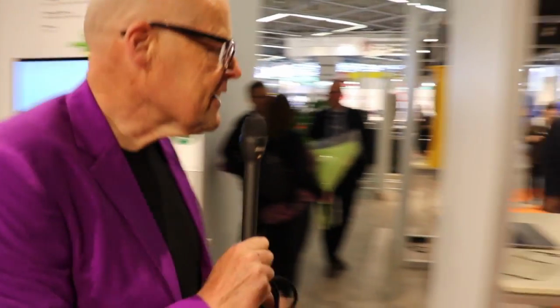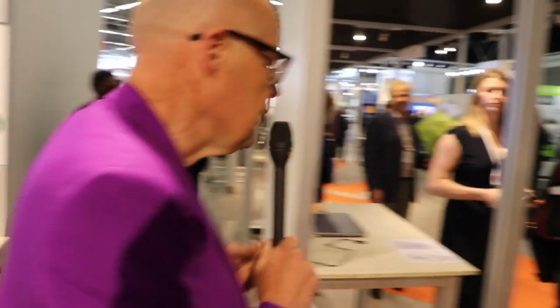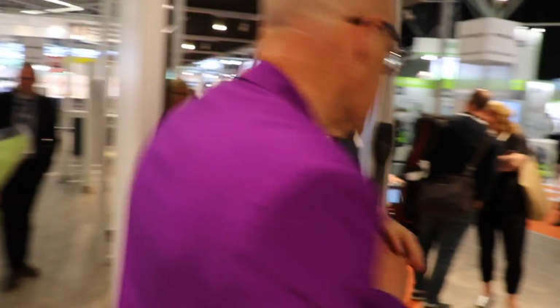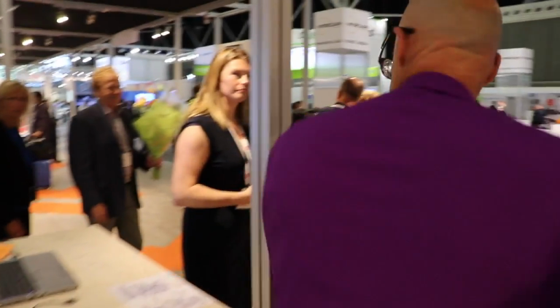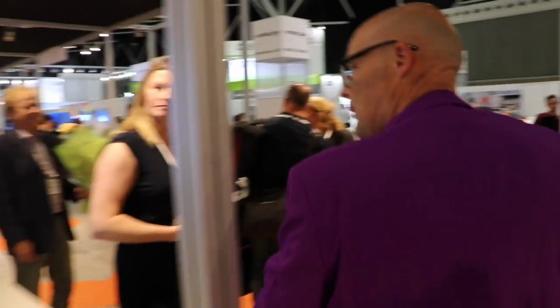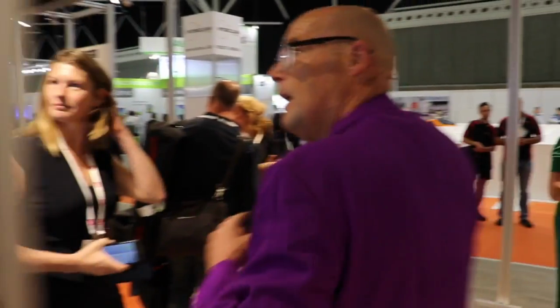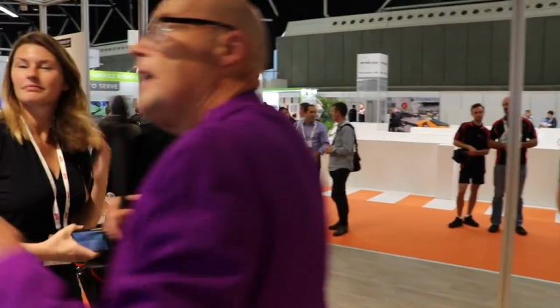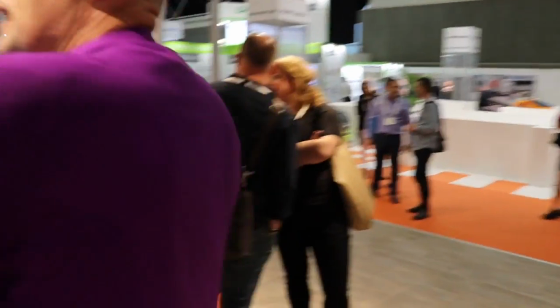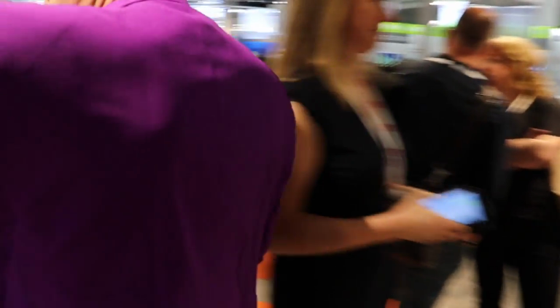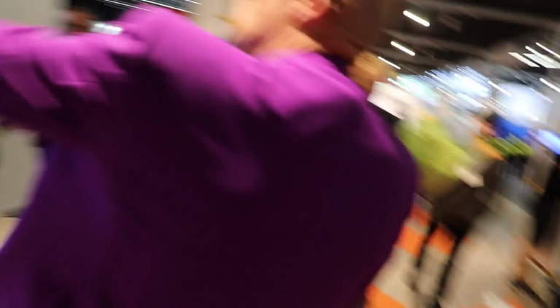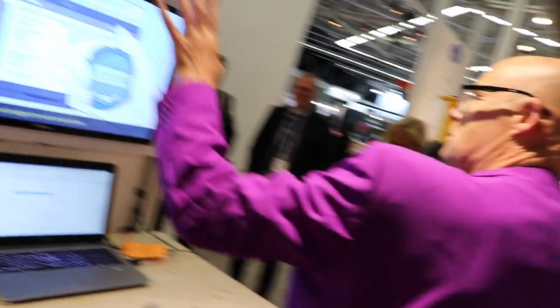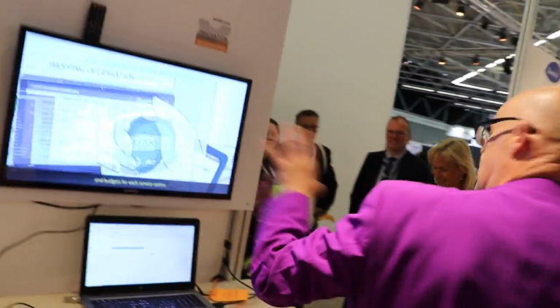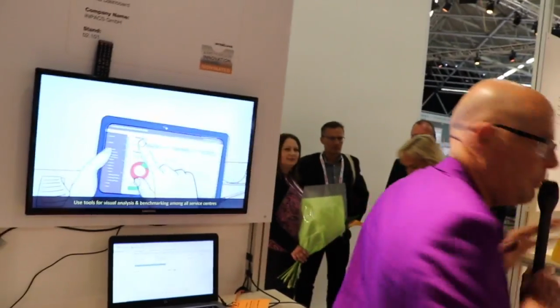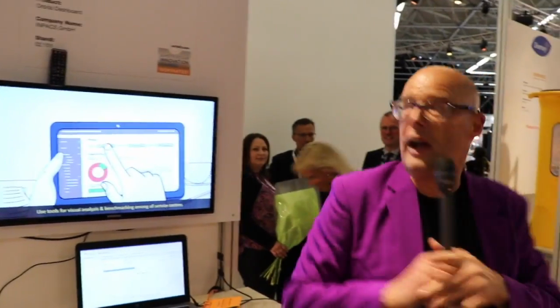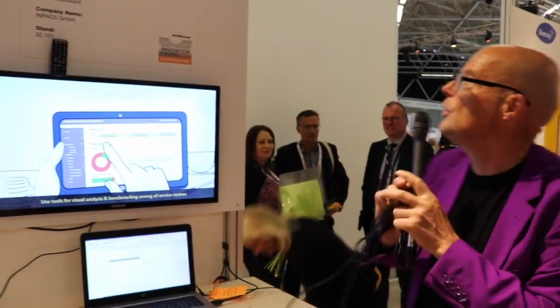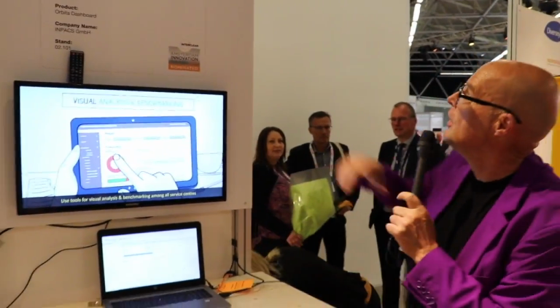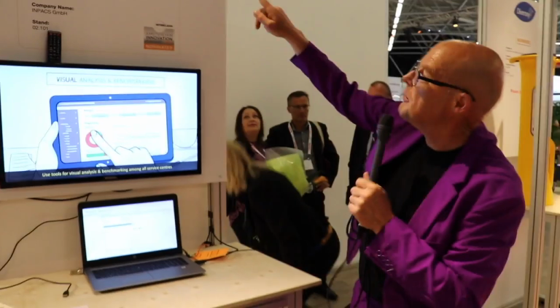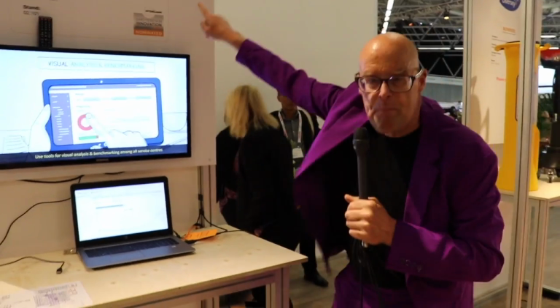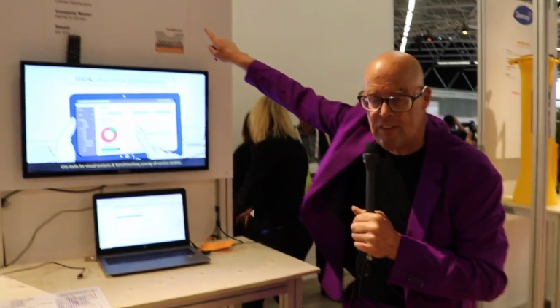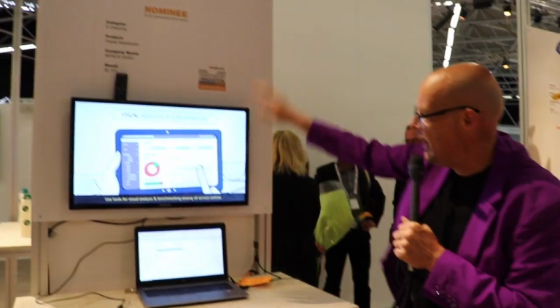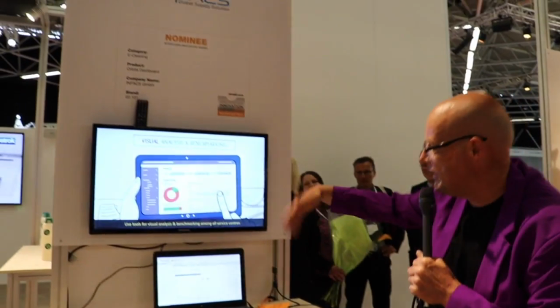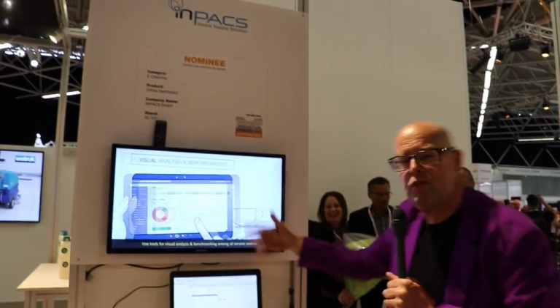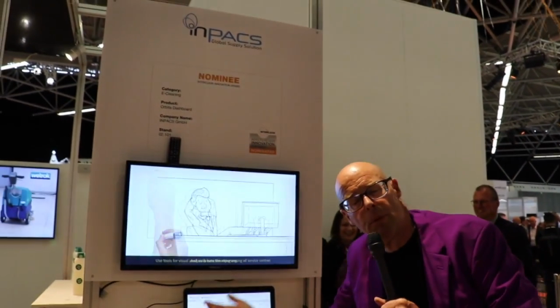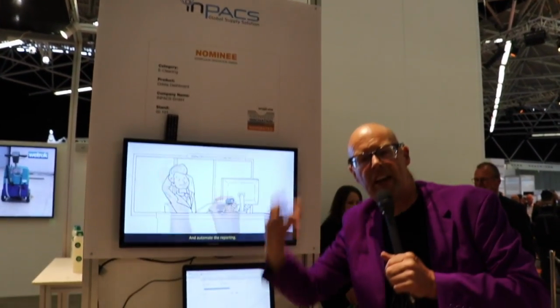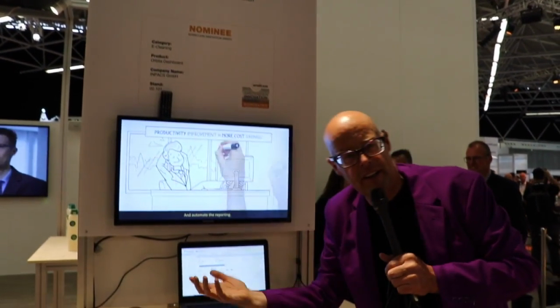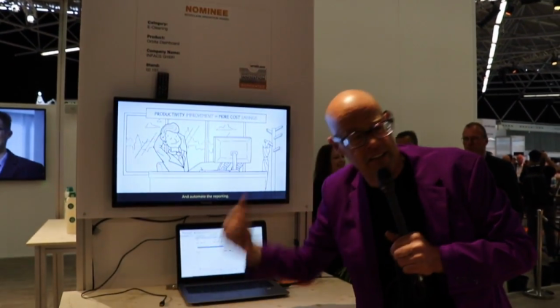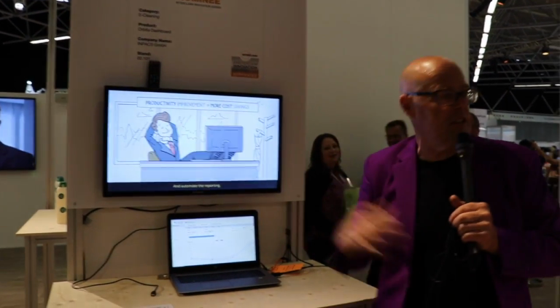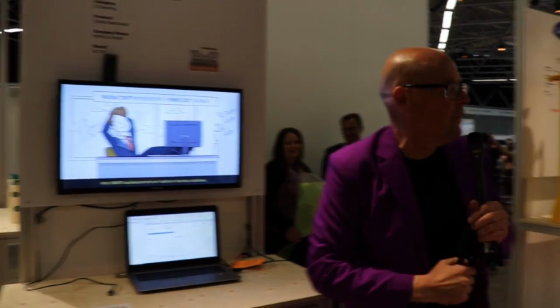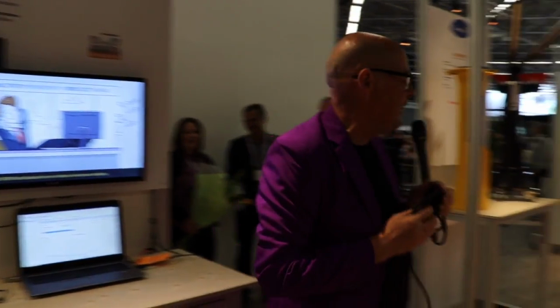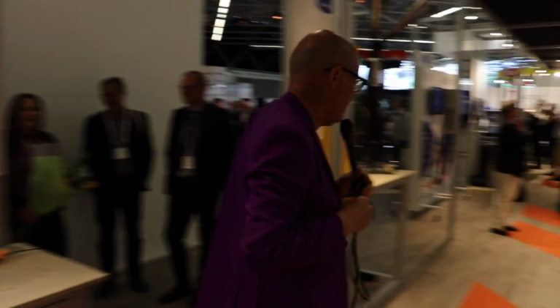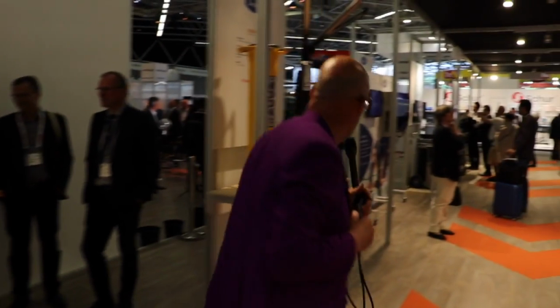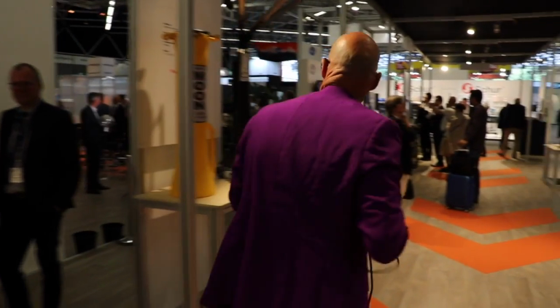Let's continue on this side. Here we have a dashboard — a global supply solution from Impacts. It's really important that all the connected stuff needs to be integrated into a dashboard.